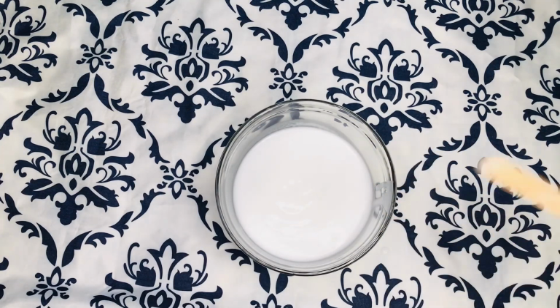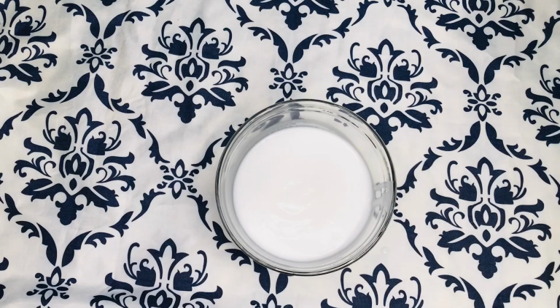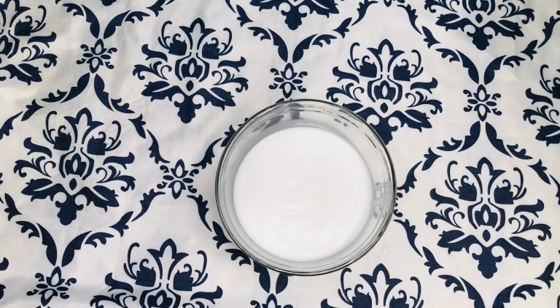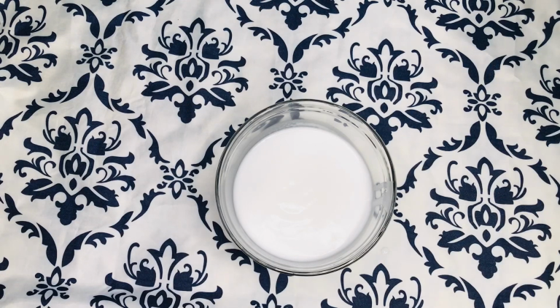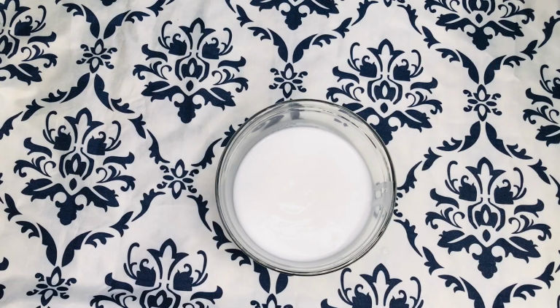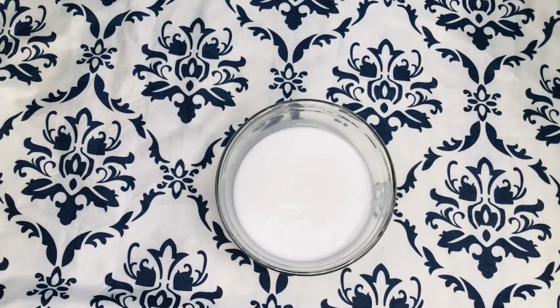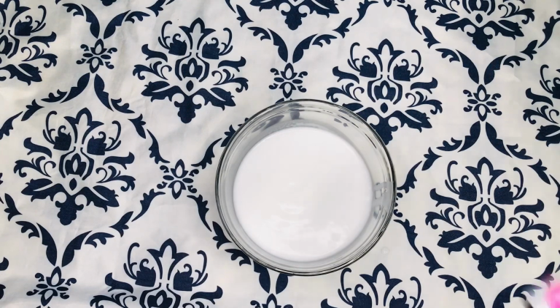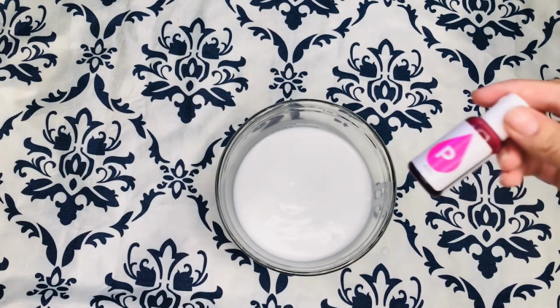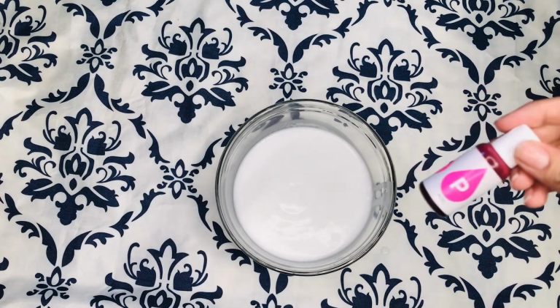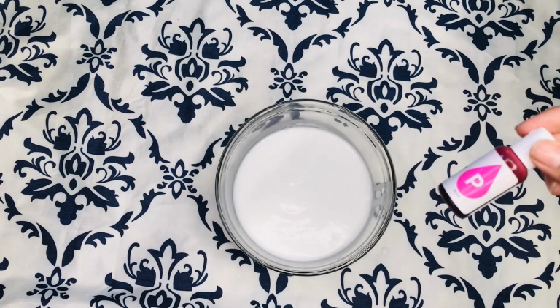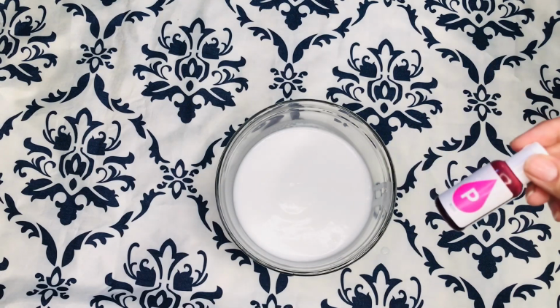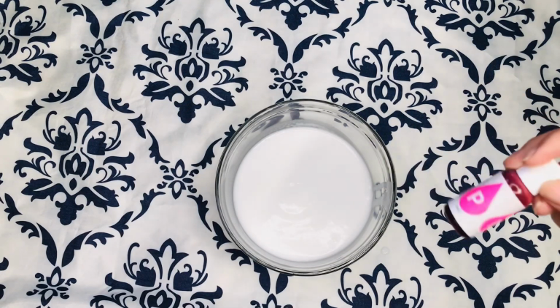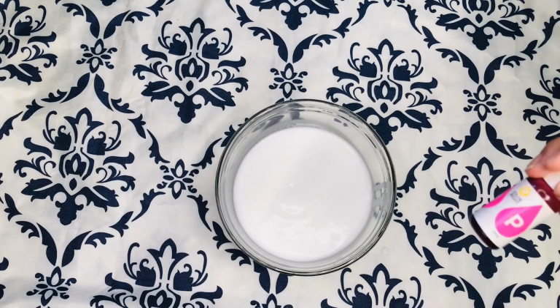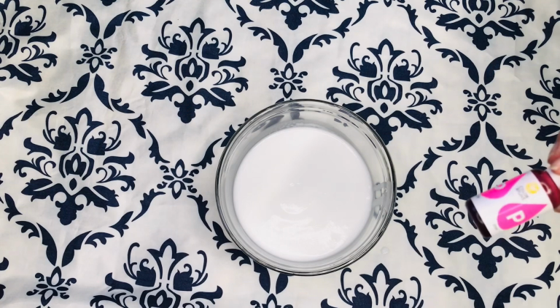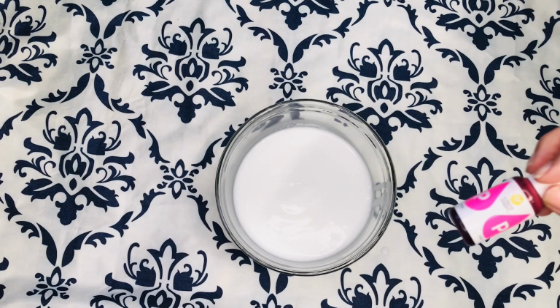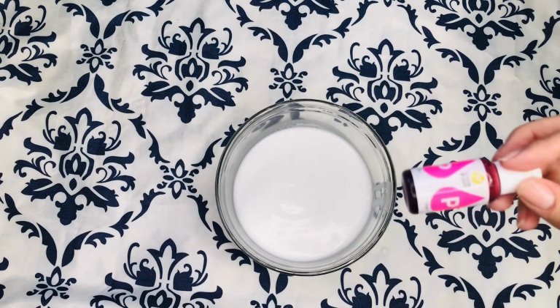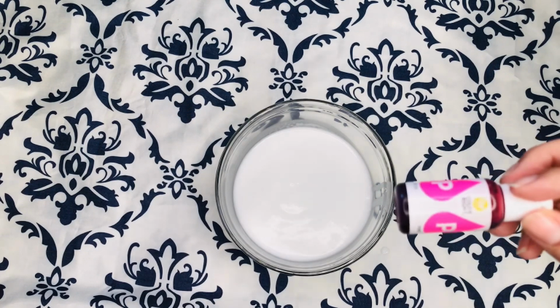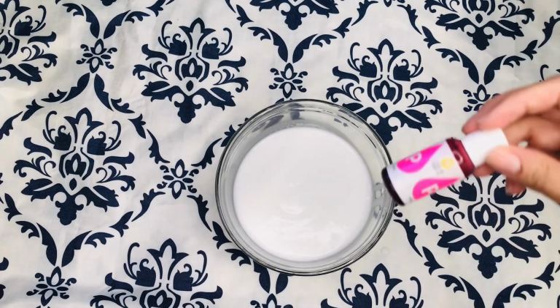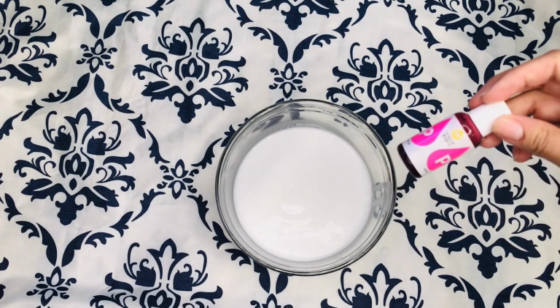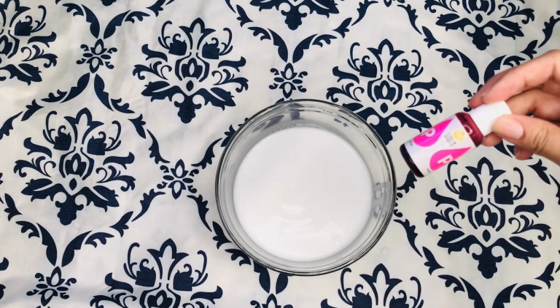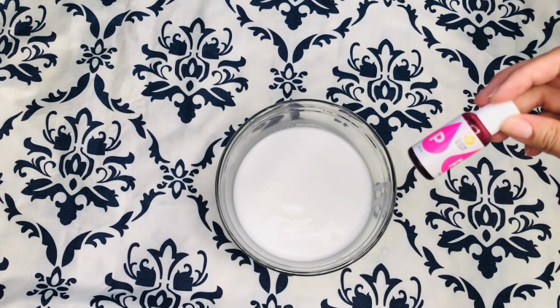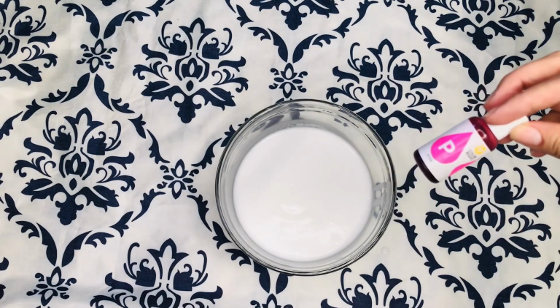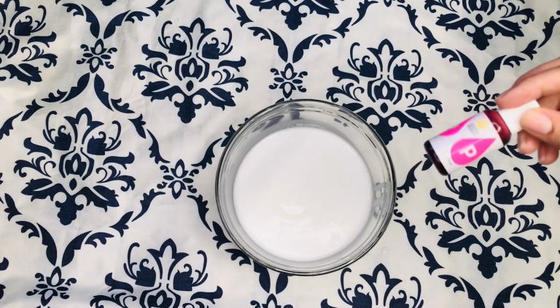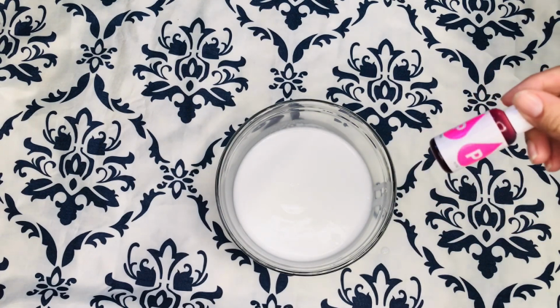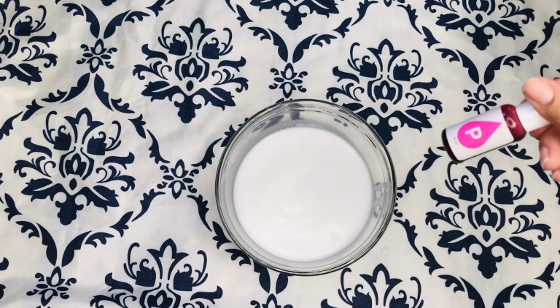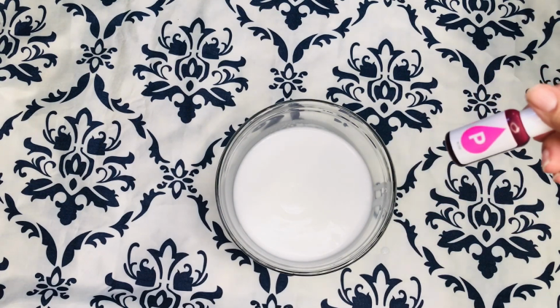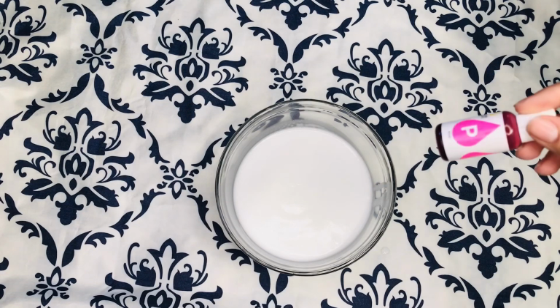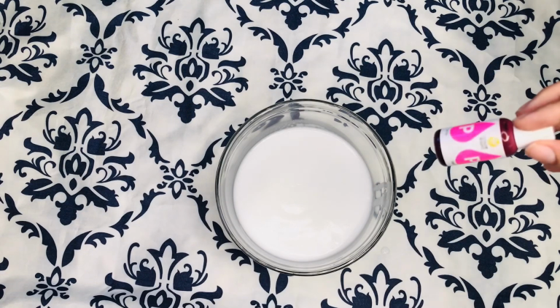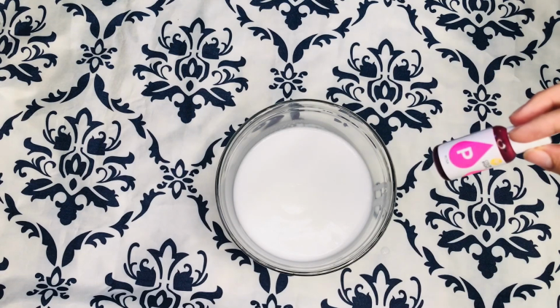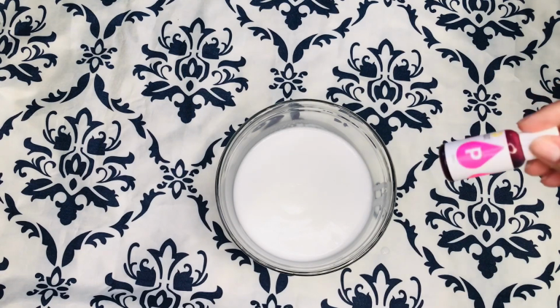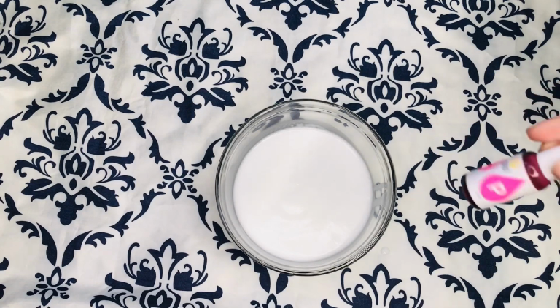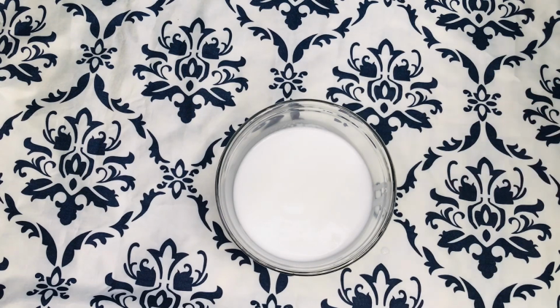To get the Barbie pink color, I'm going to be using two drops of the Wilton Bridesfoot coloring in pink into my mix. I just need about one or two drops of this — it's very, very bright.